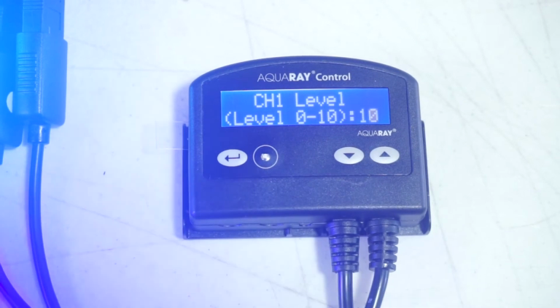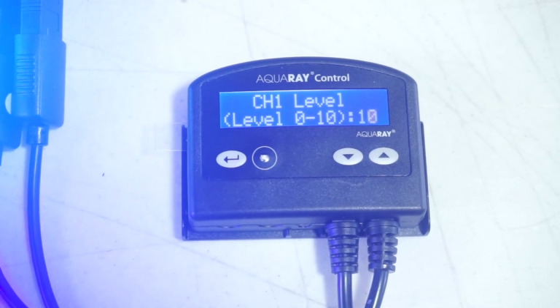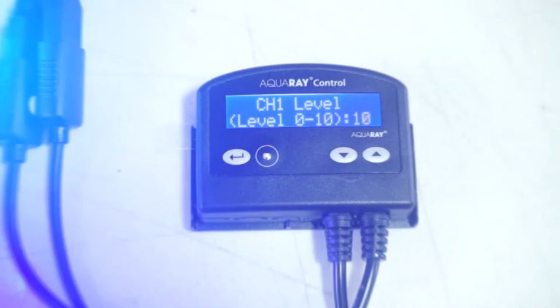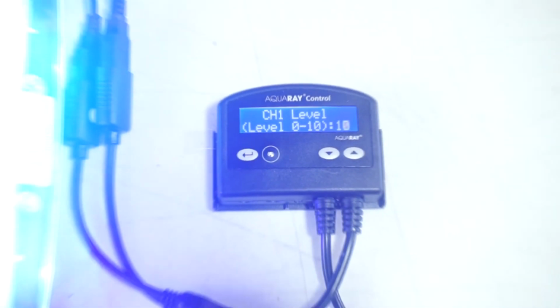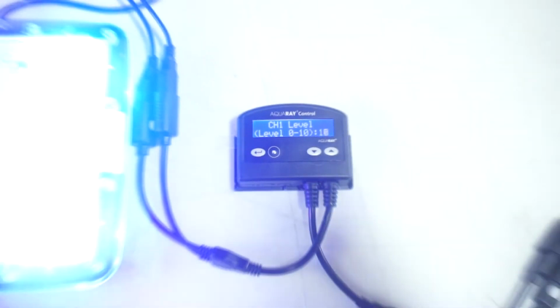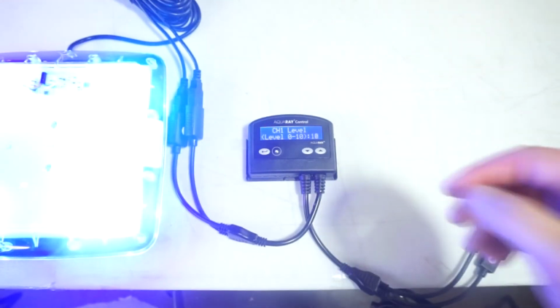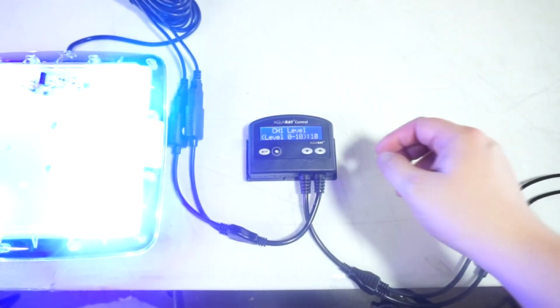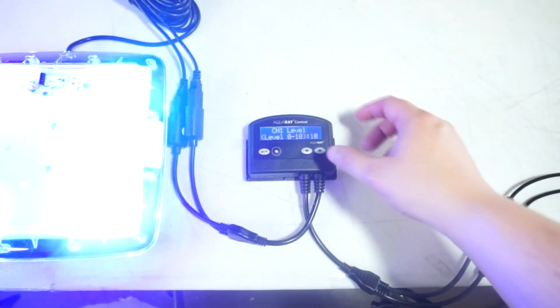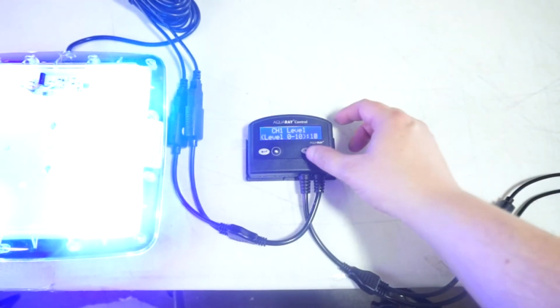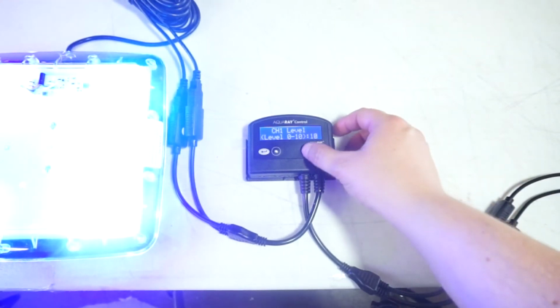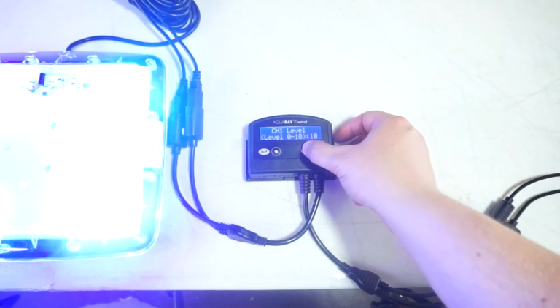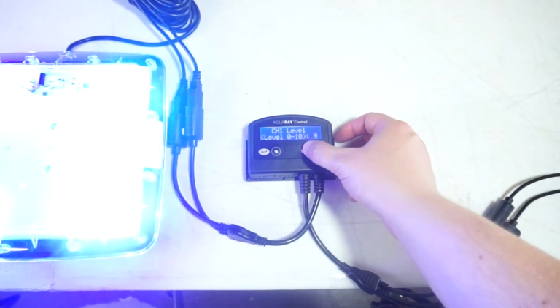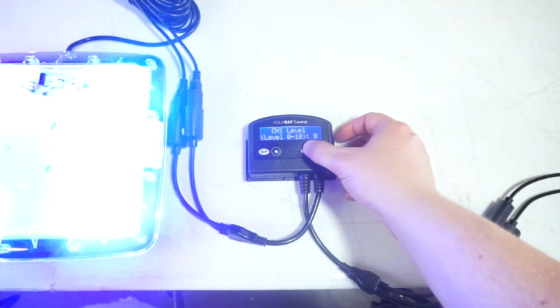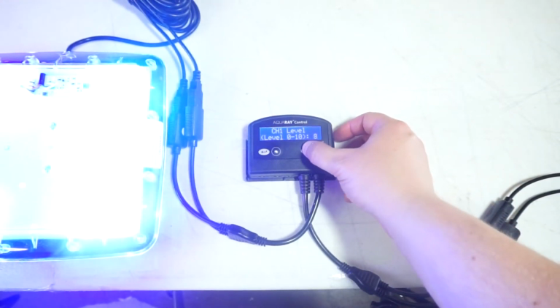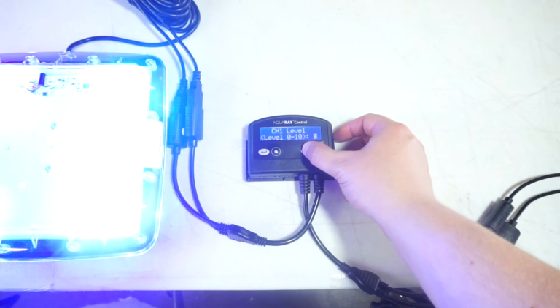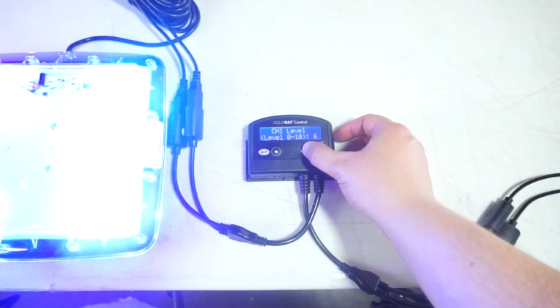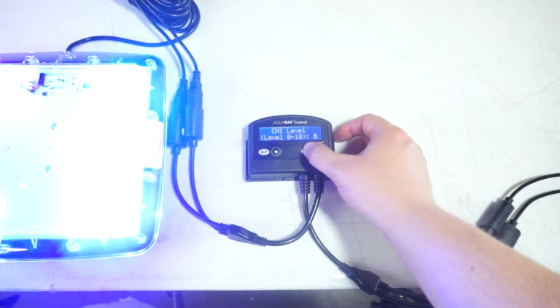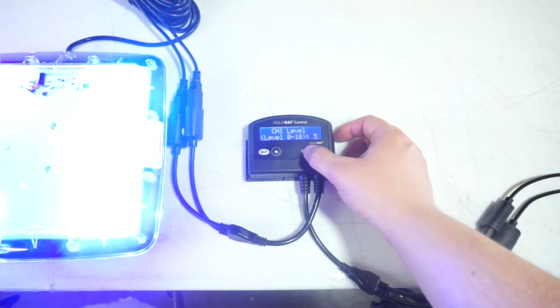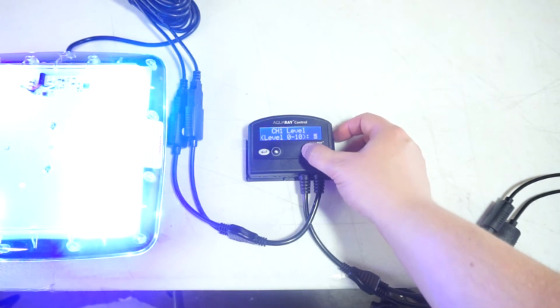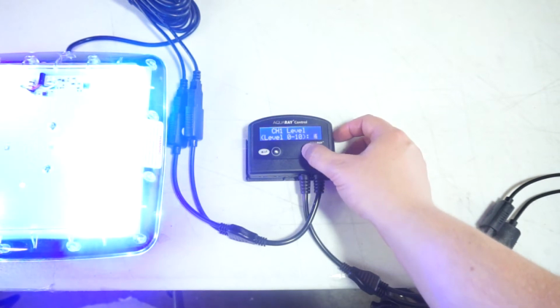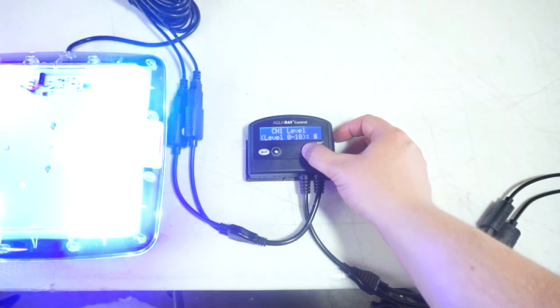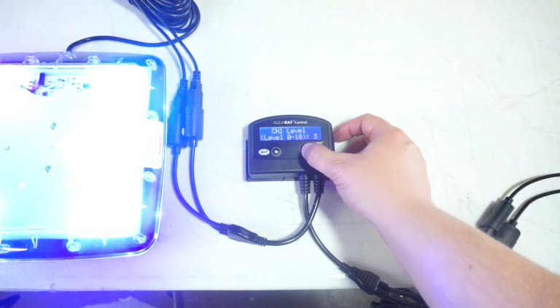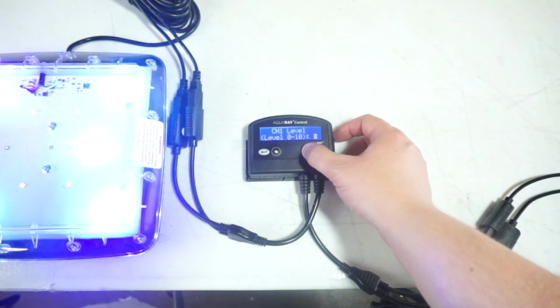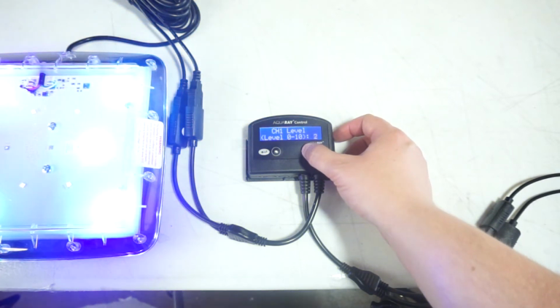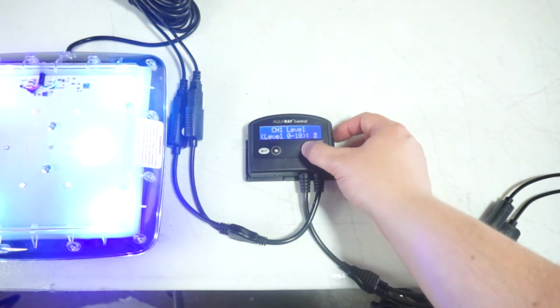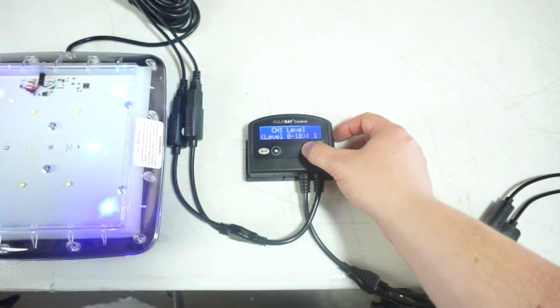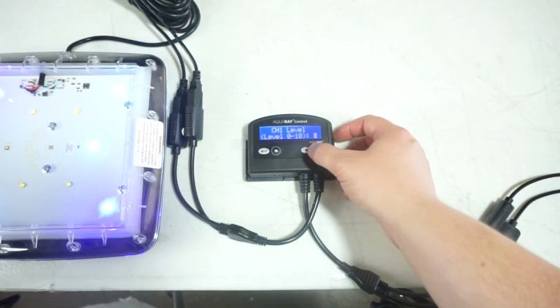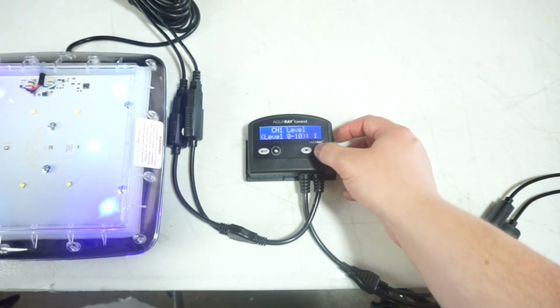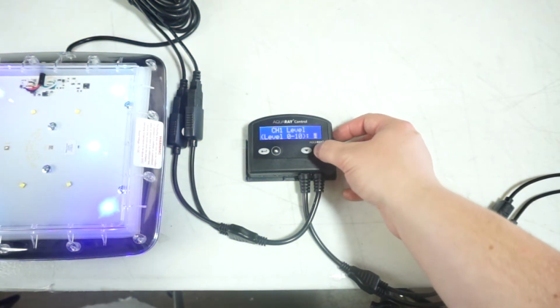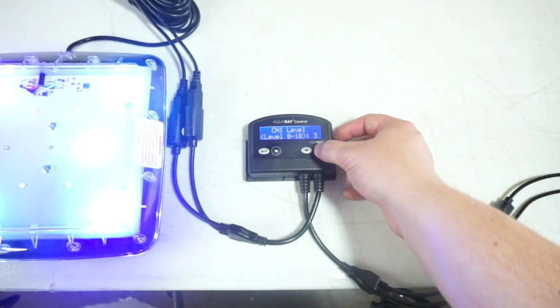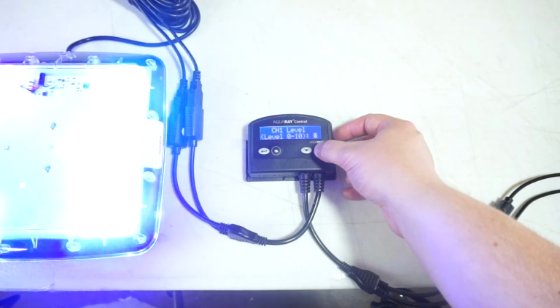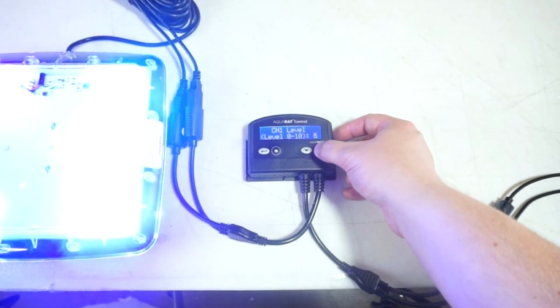Next you will be setting up the intensity of channel 1. You can select between 1 and 10. 10 is 100% and 1 is just 10%.